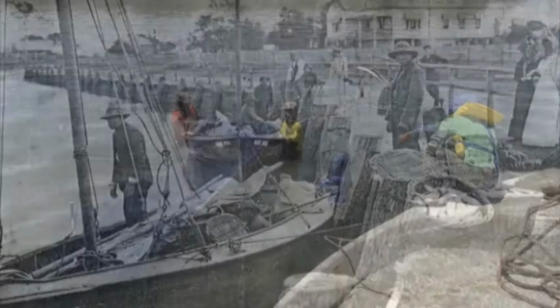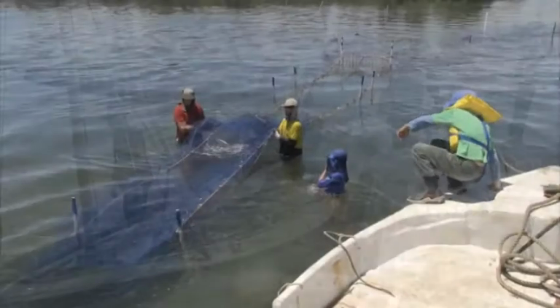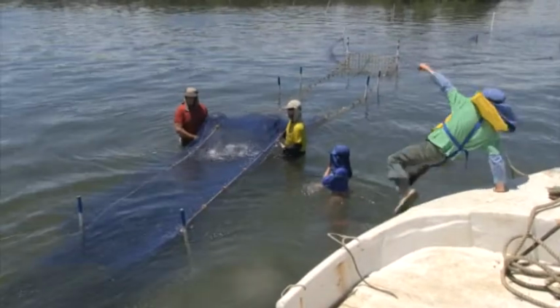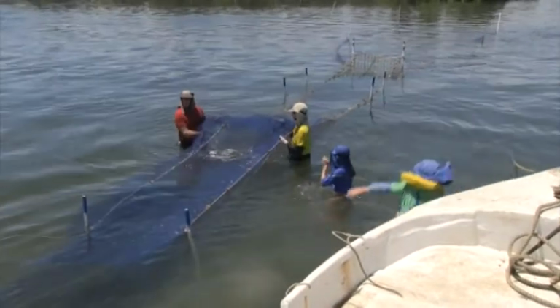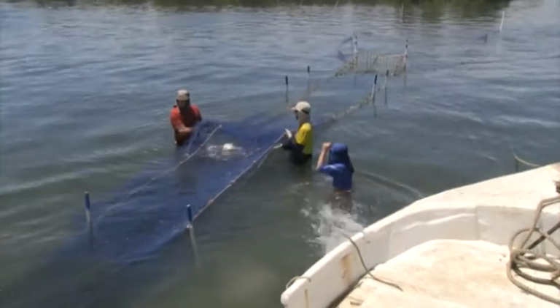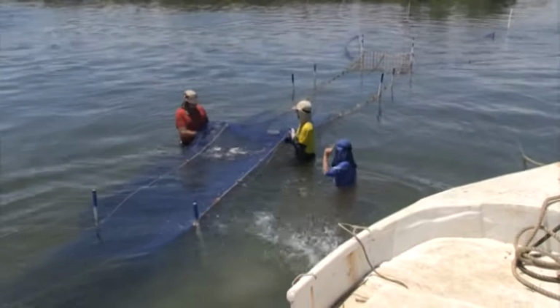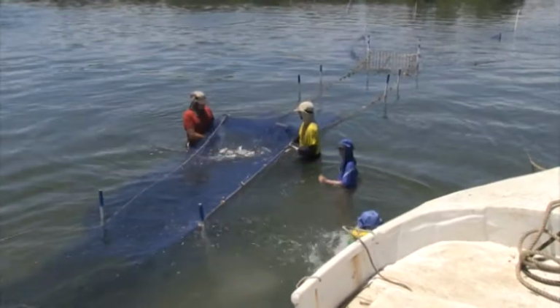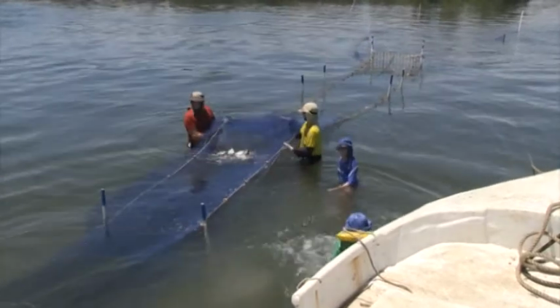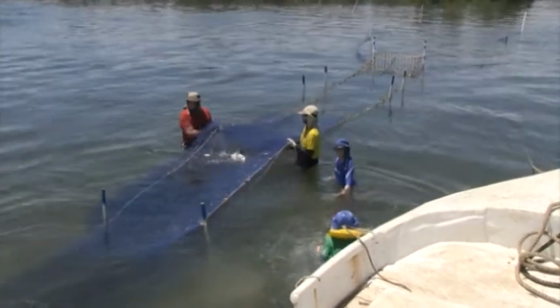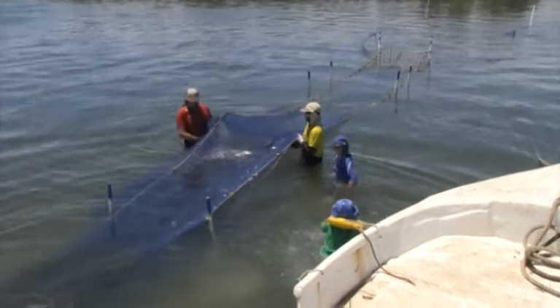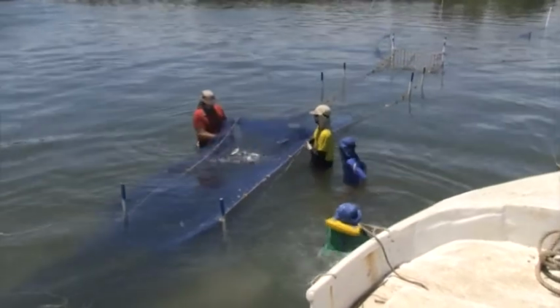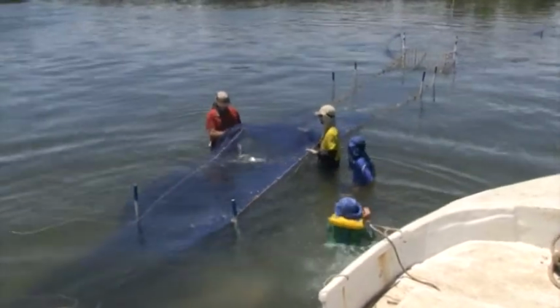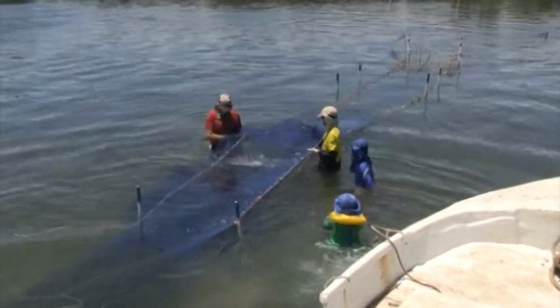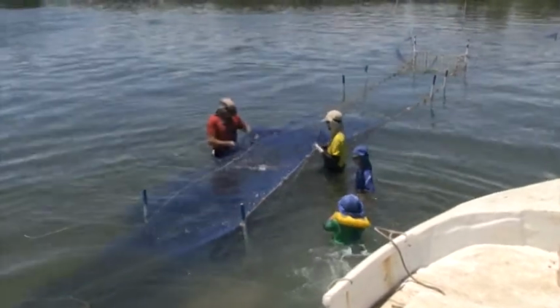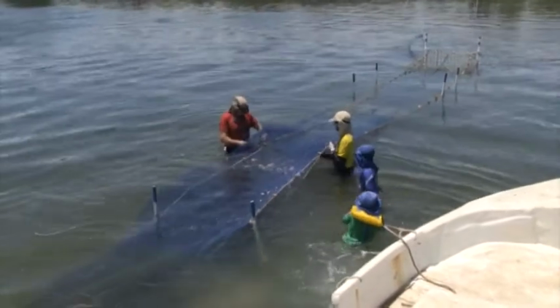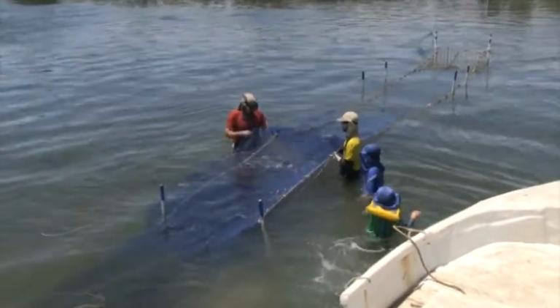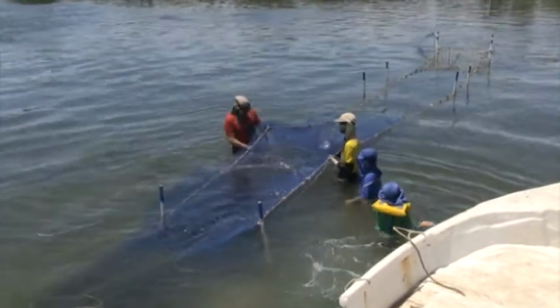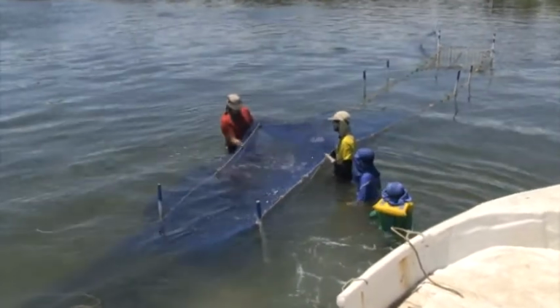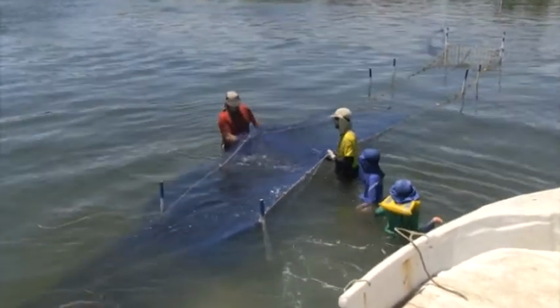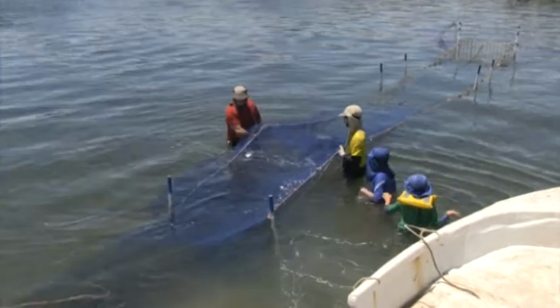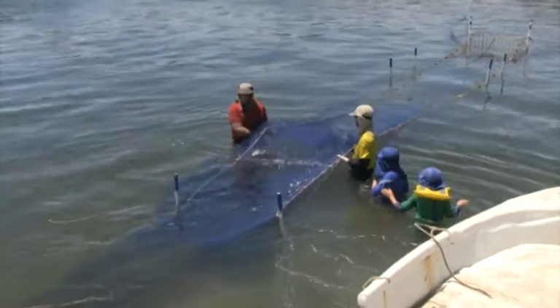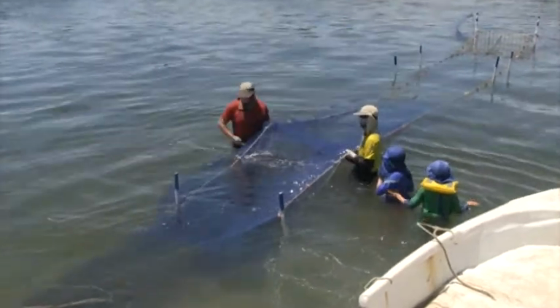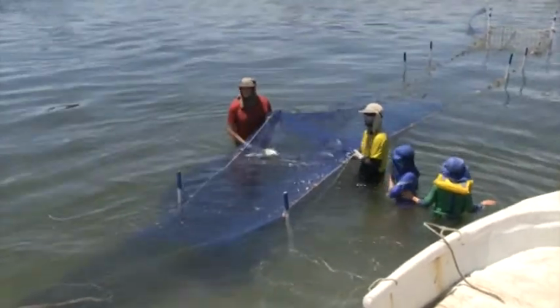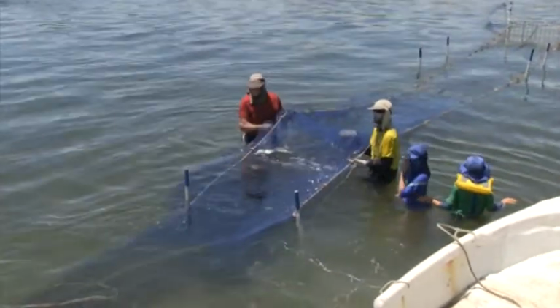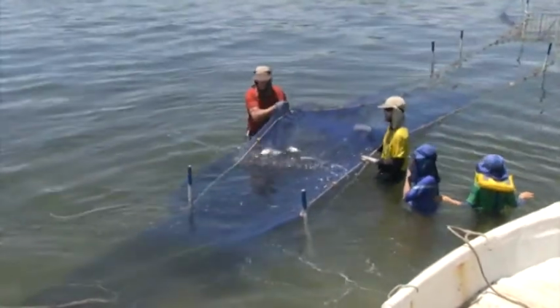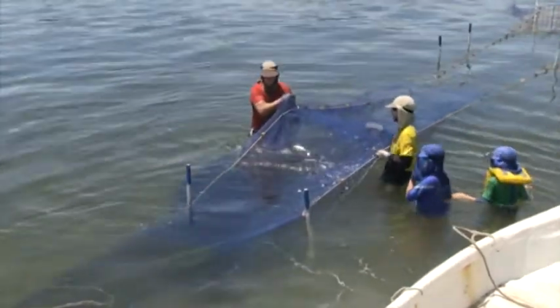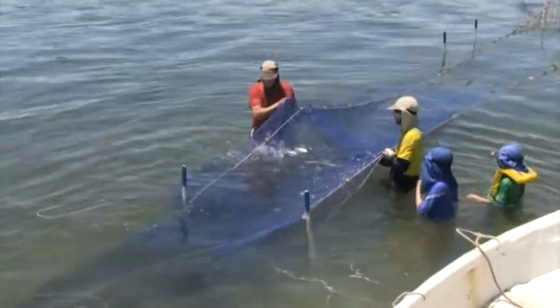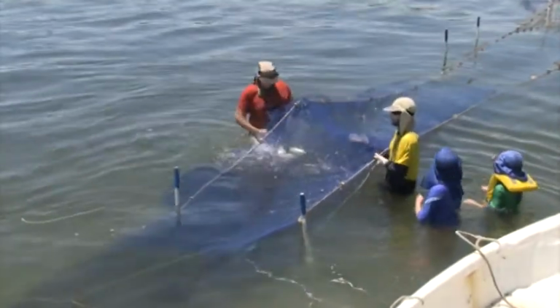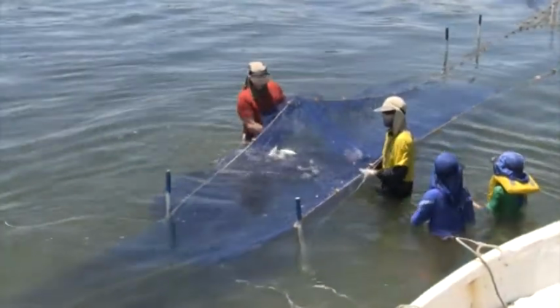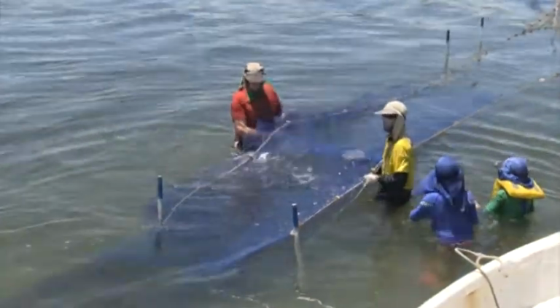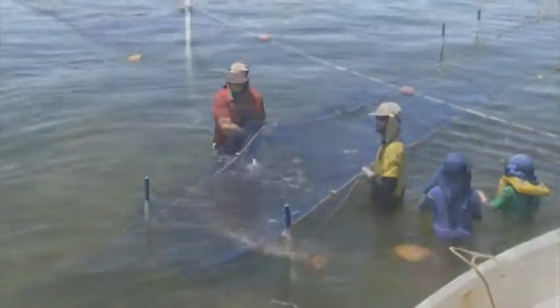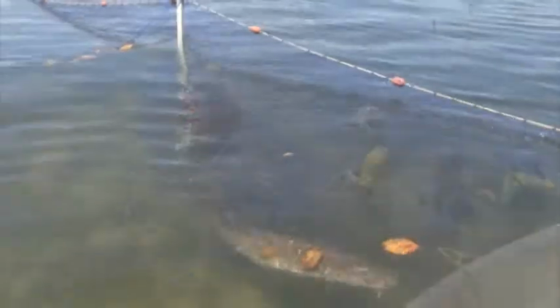The tide has dropped and the fish swim into a part of the net called a tunnel where Norm and Buster can collect the fish.